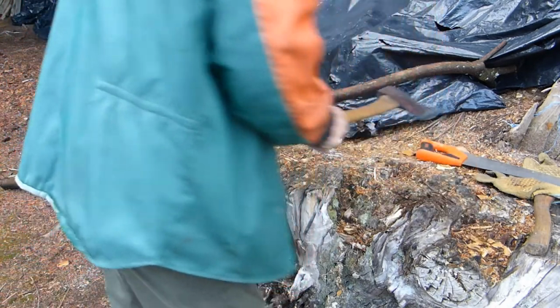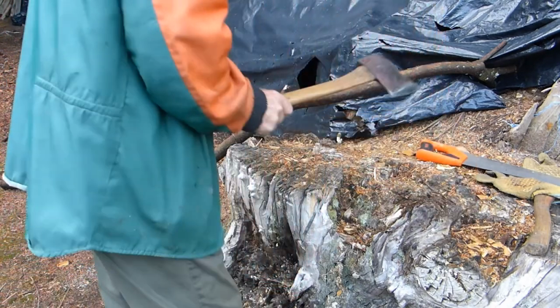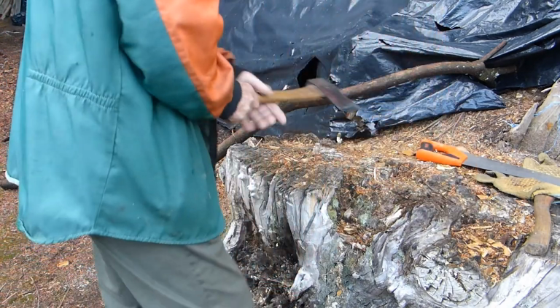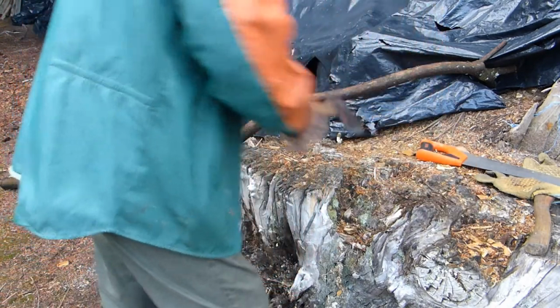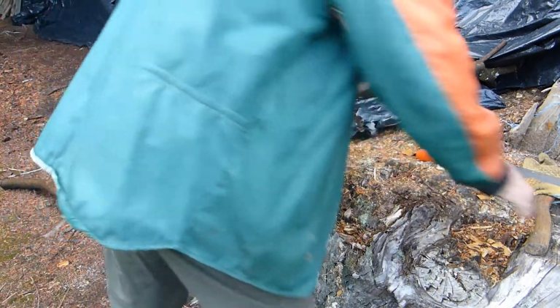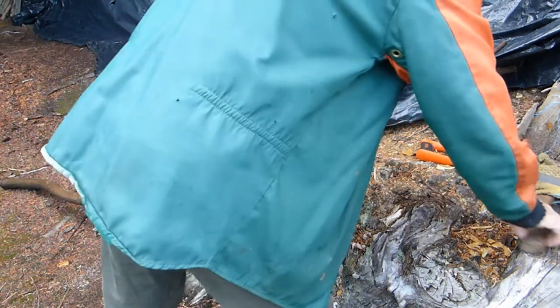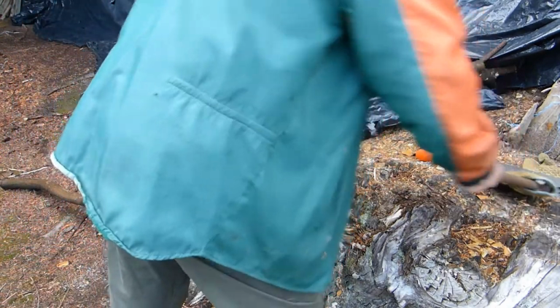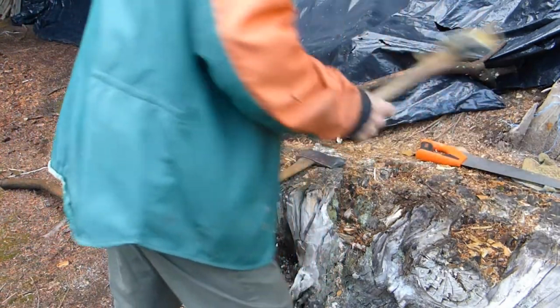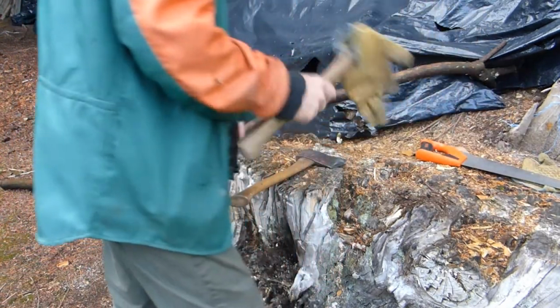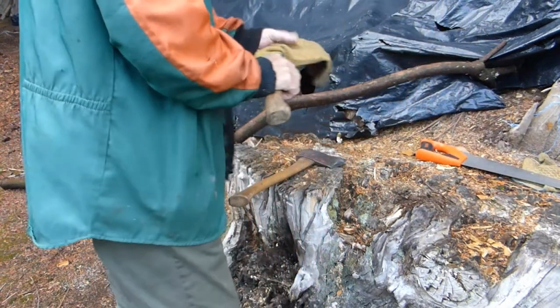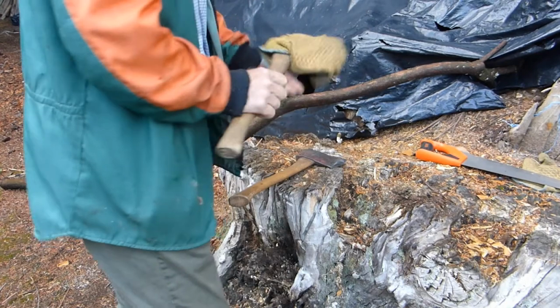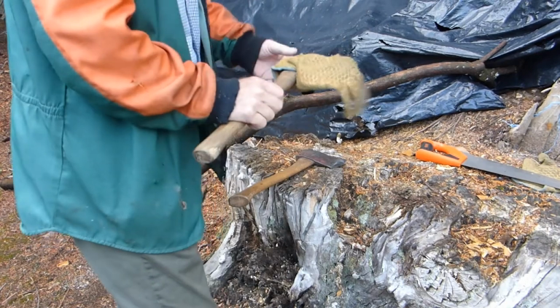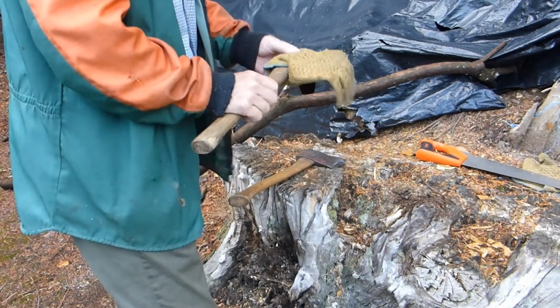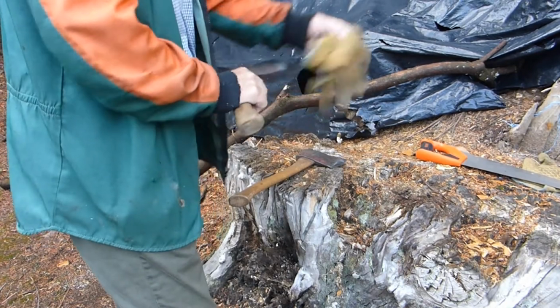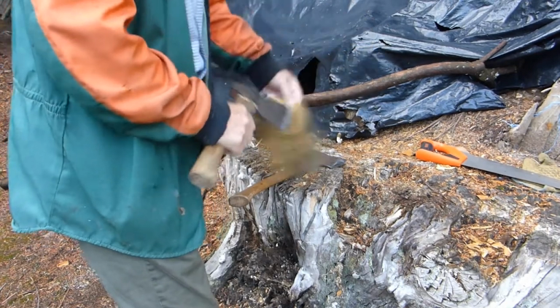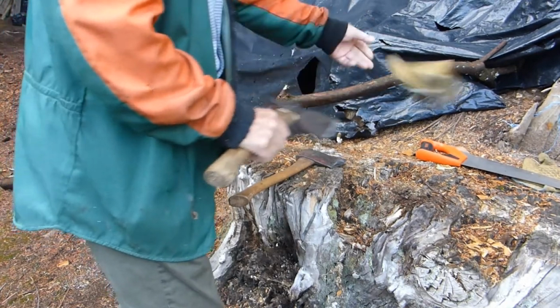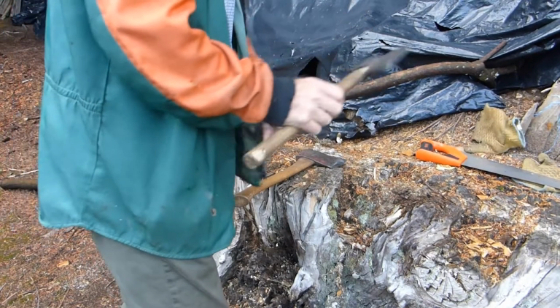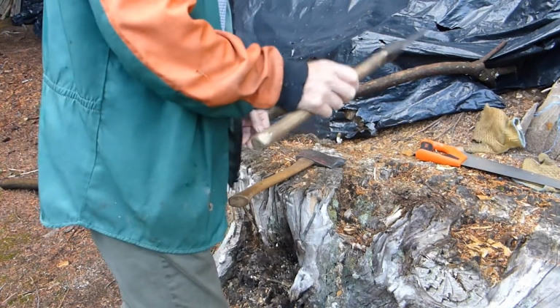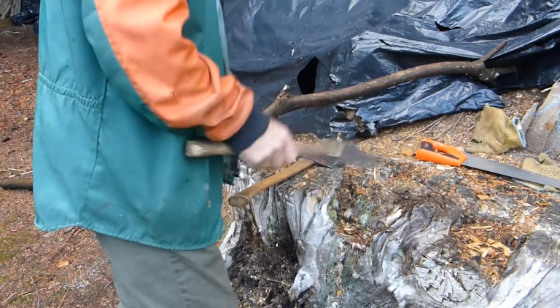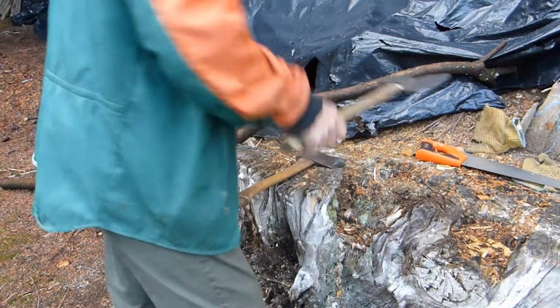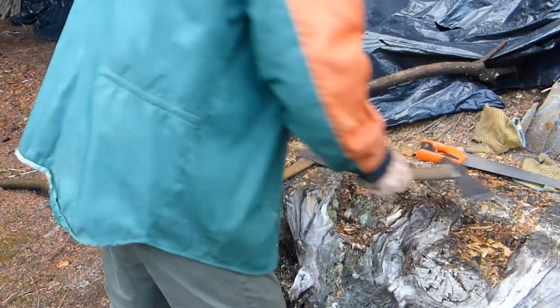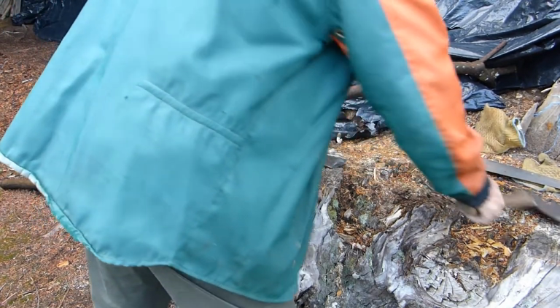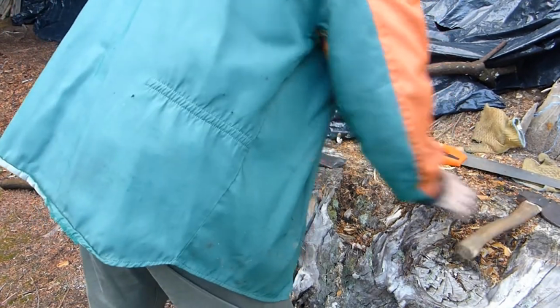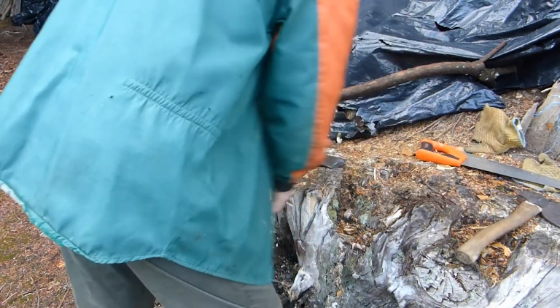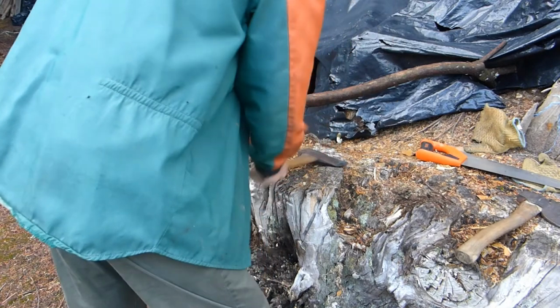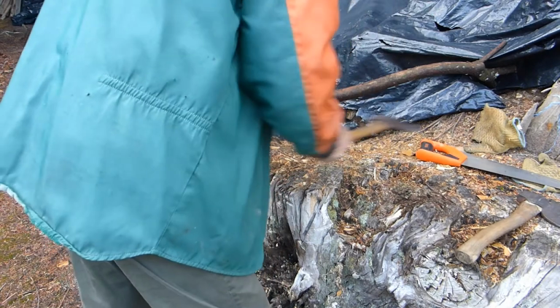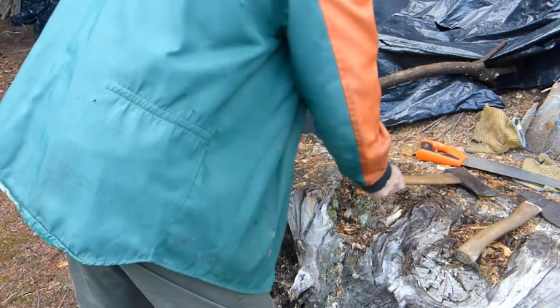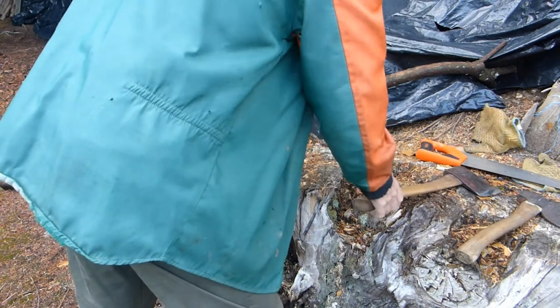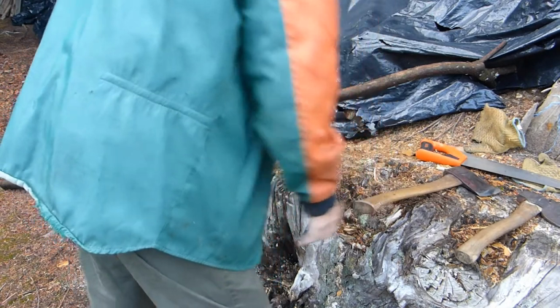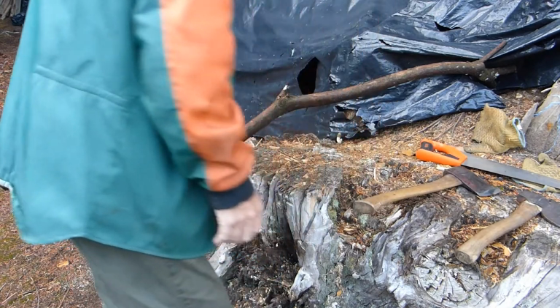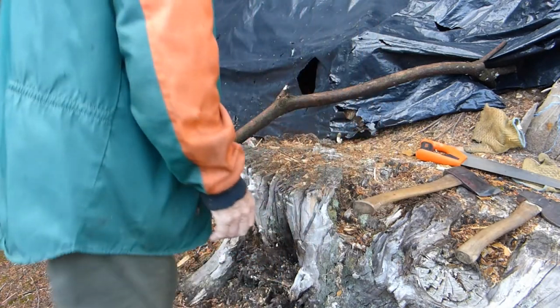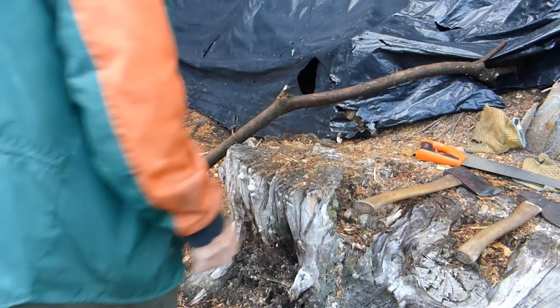I've got two axes — a two pound and a one-and-a-half pound. Both axes I put in little gloves like that, and I can take them off. That protects the blade and protects you.